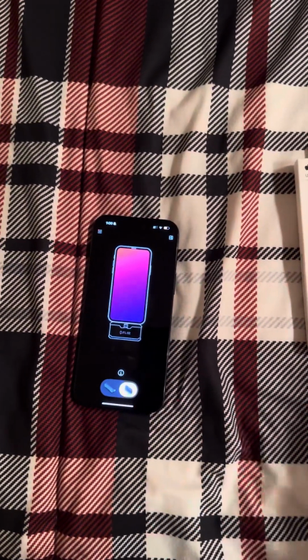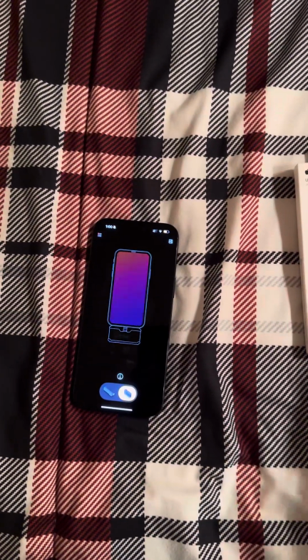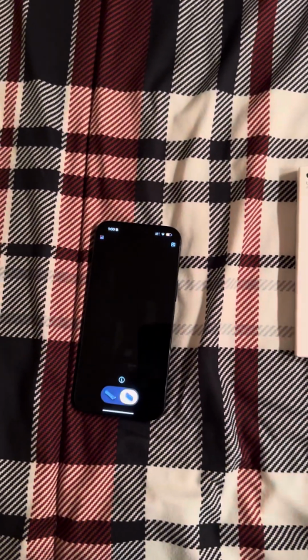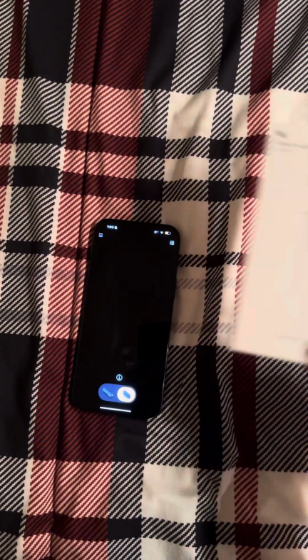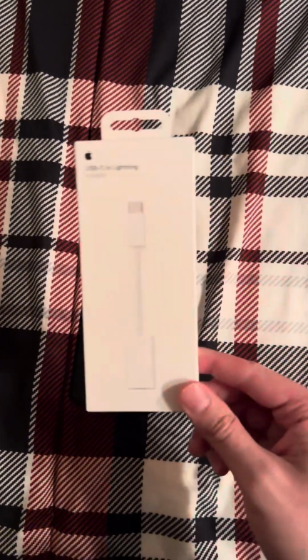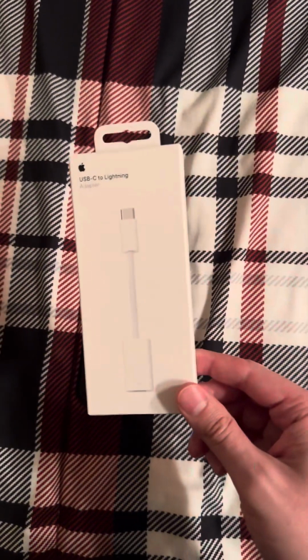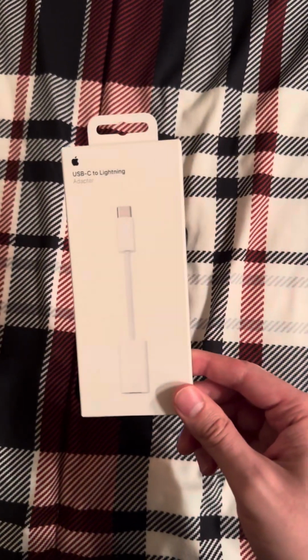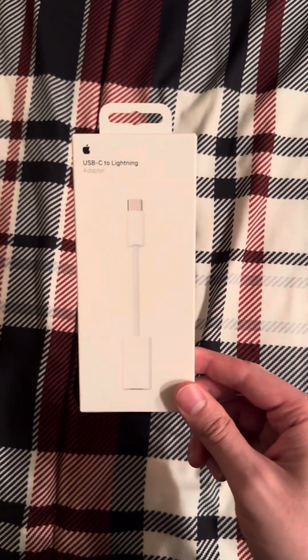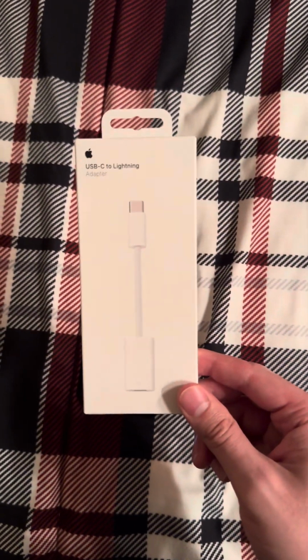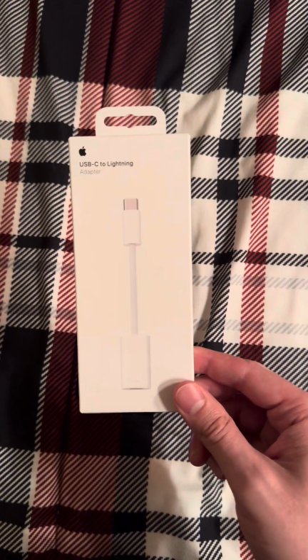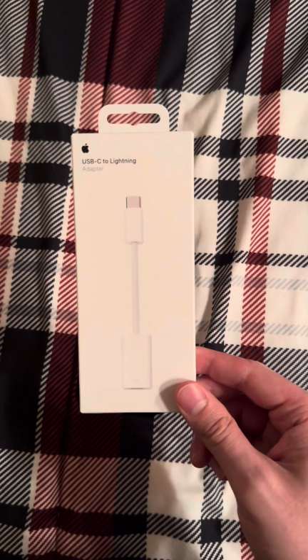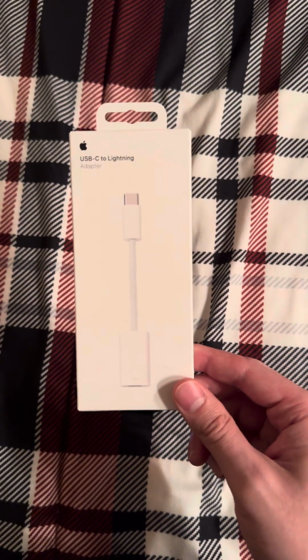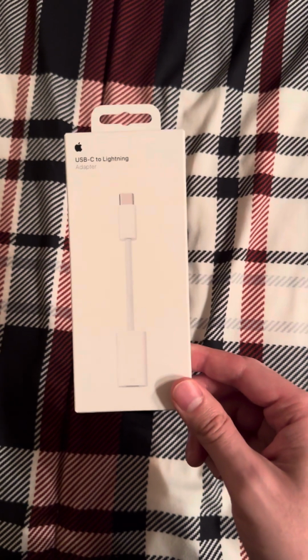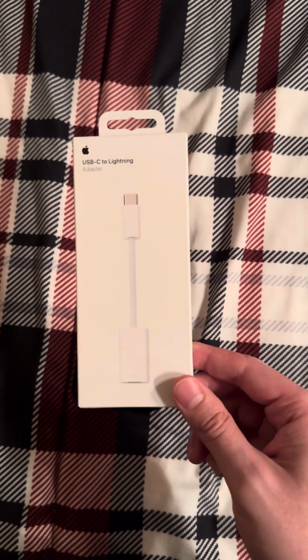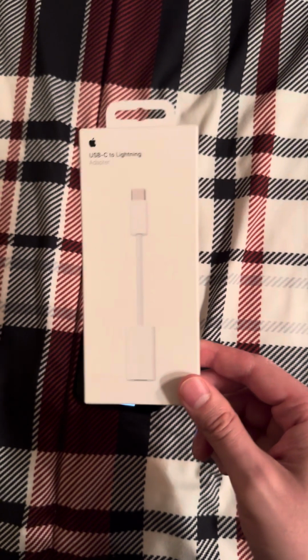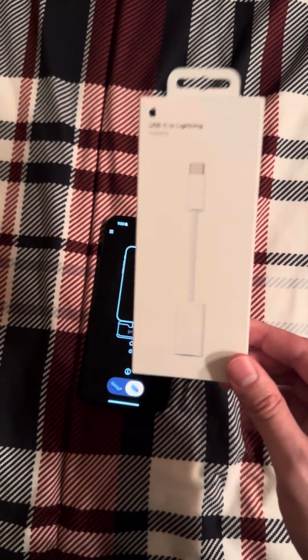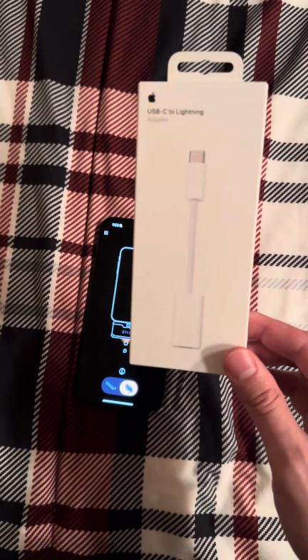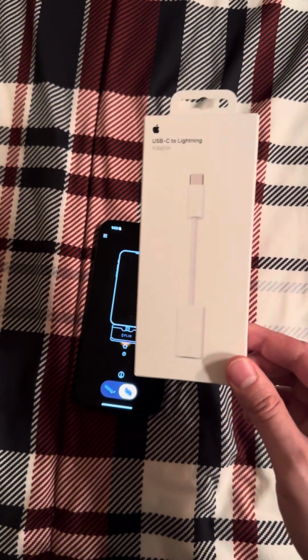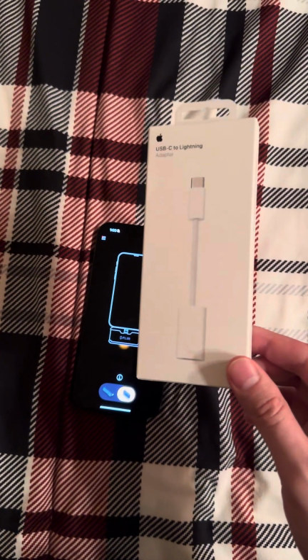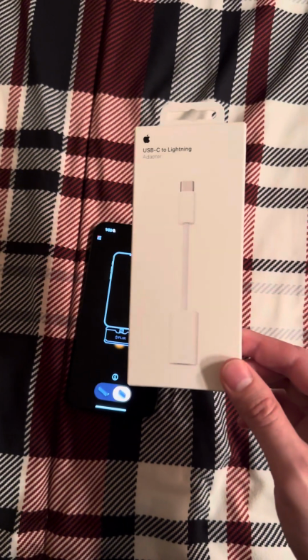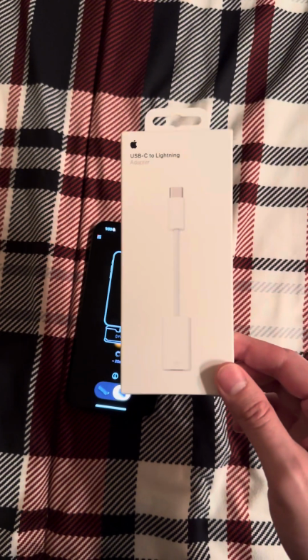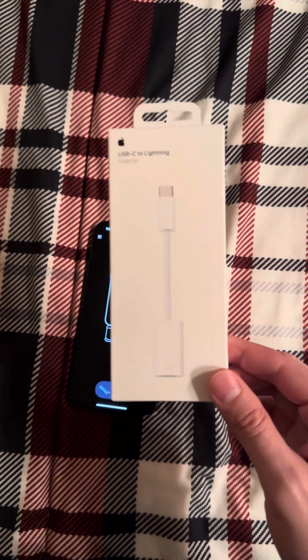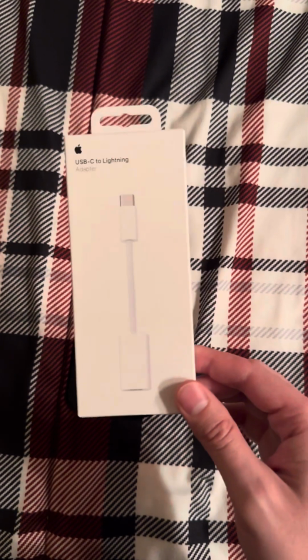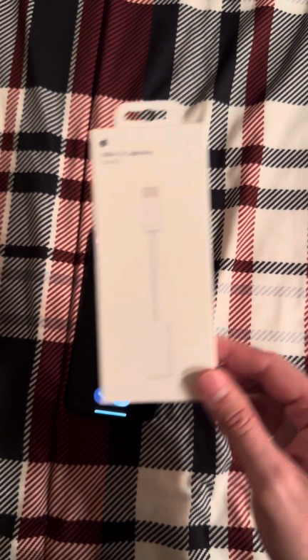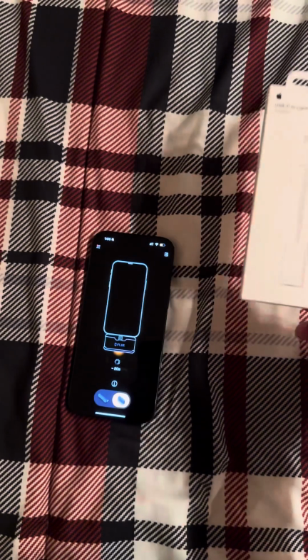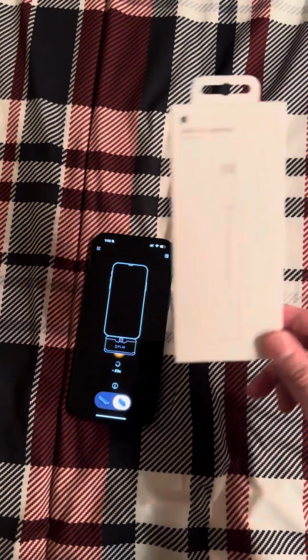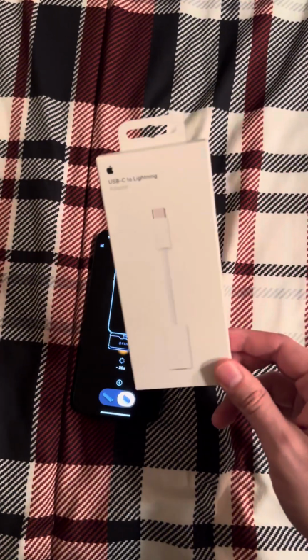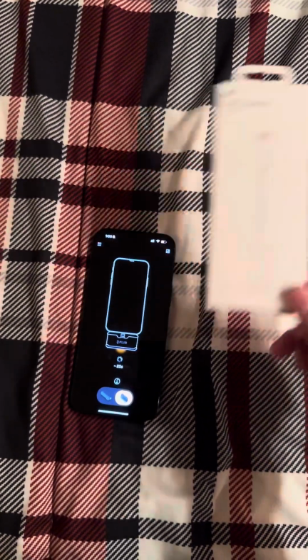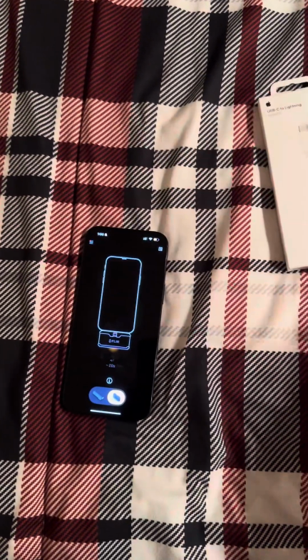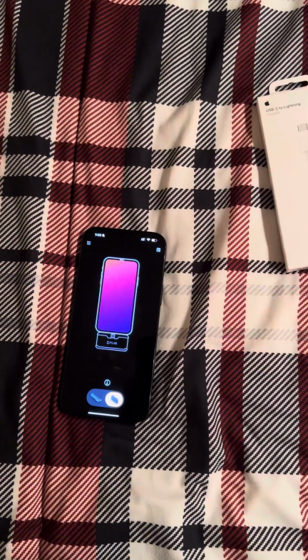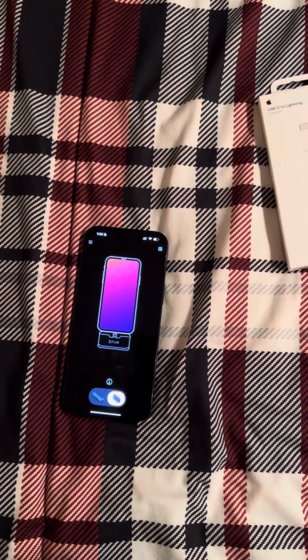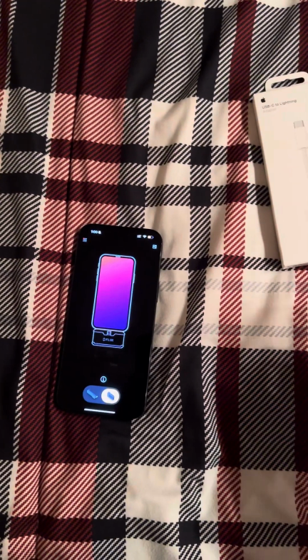The only thing you need is this USB-C to lightning adapter that Apple sells. I don't know if other adapters will work, but I know that this one actually does, and it's about 29 bucks on the Apple store.